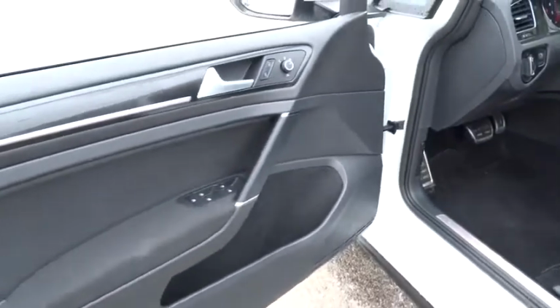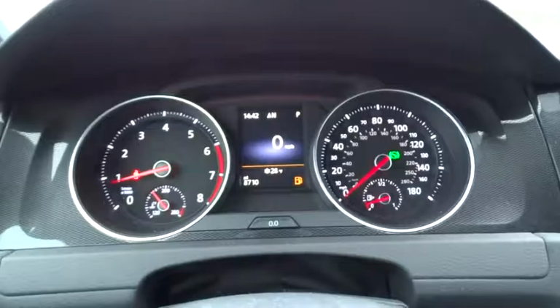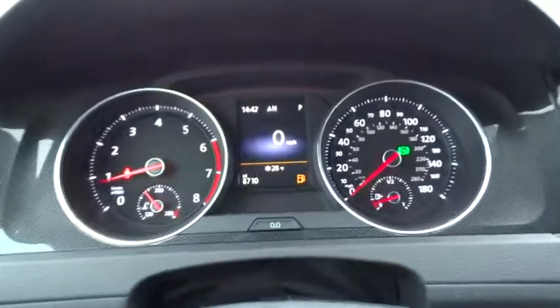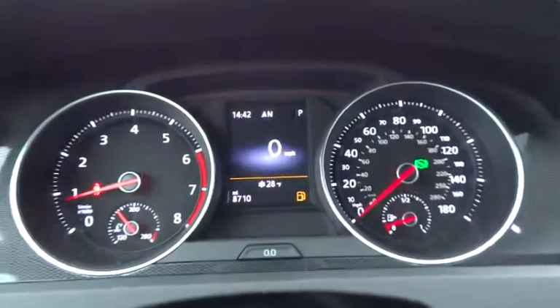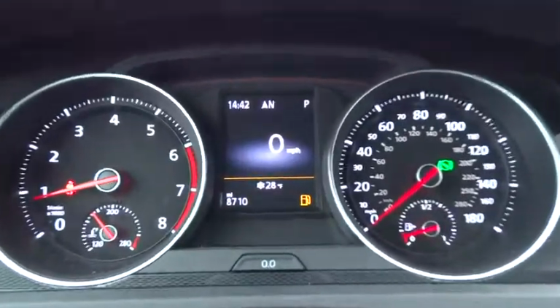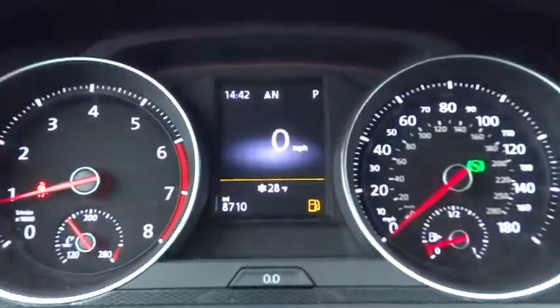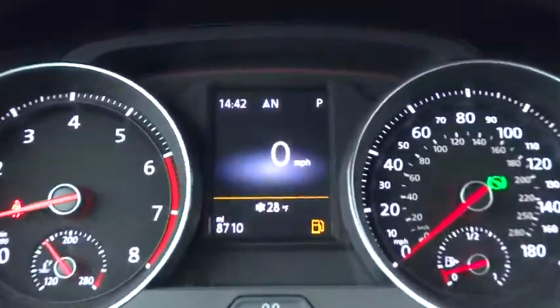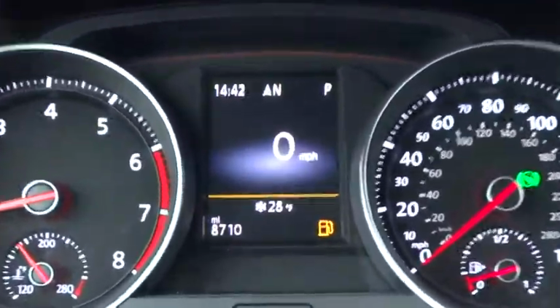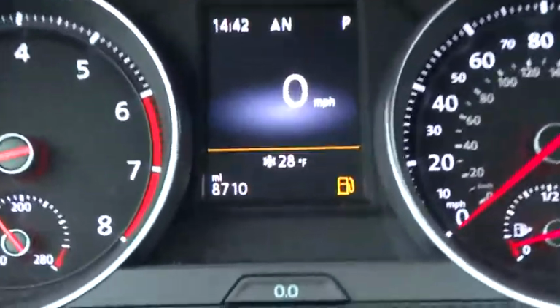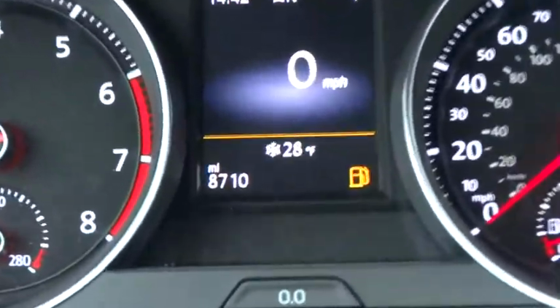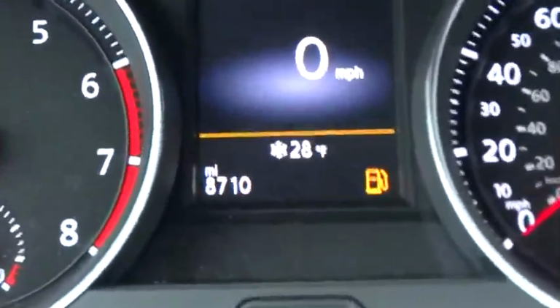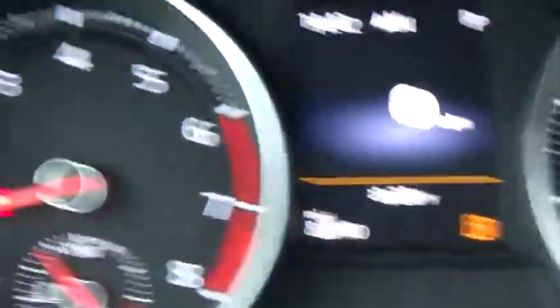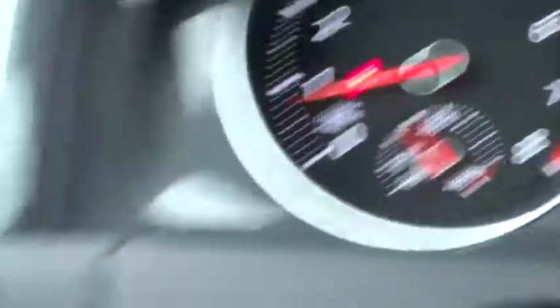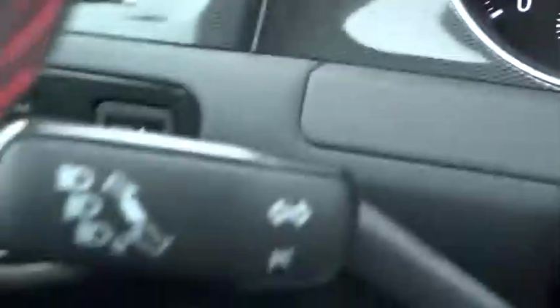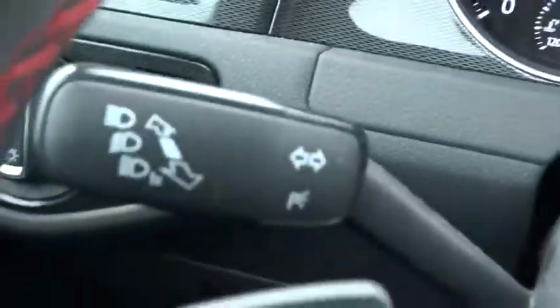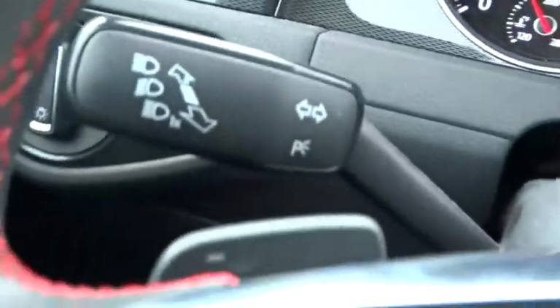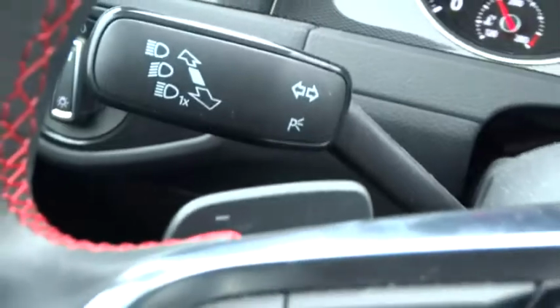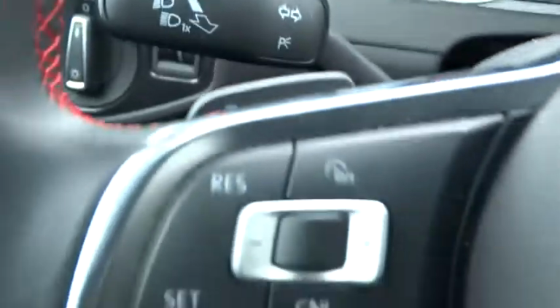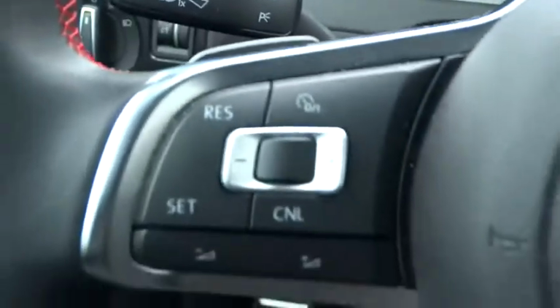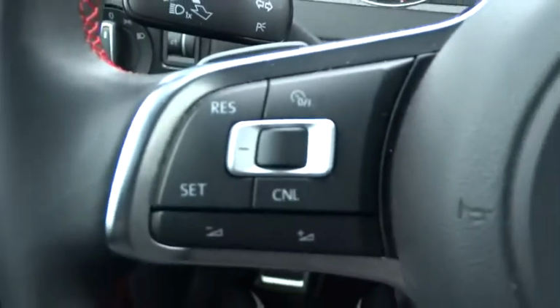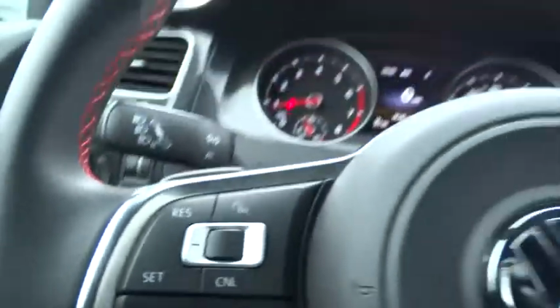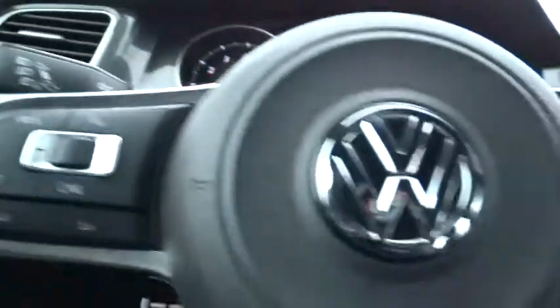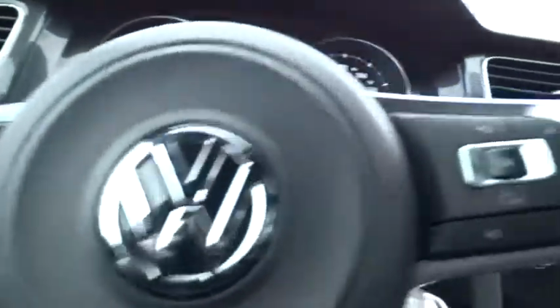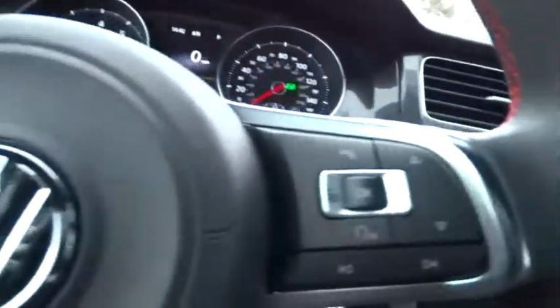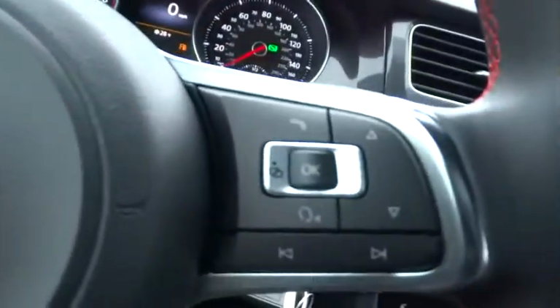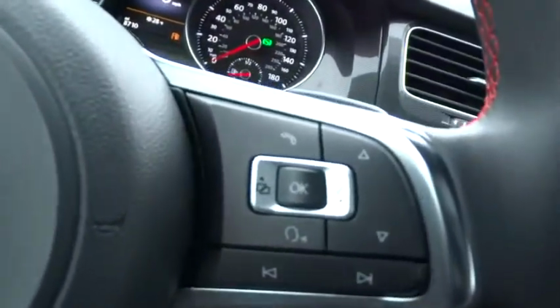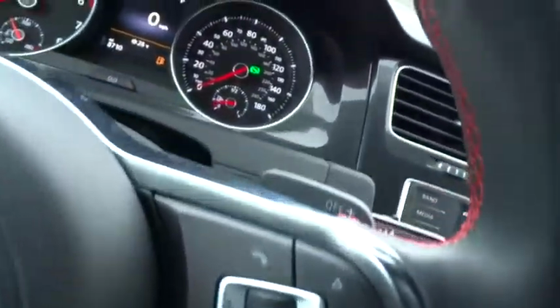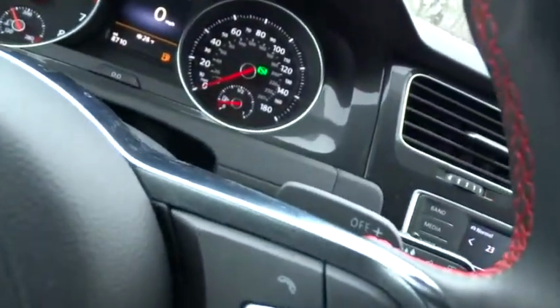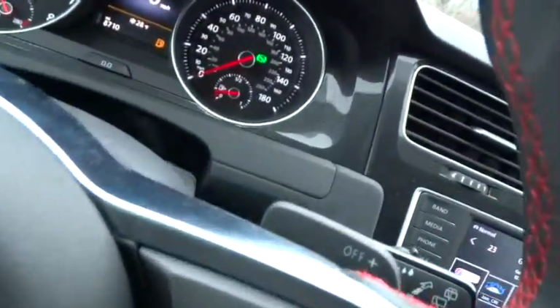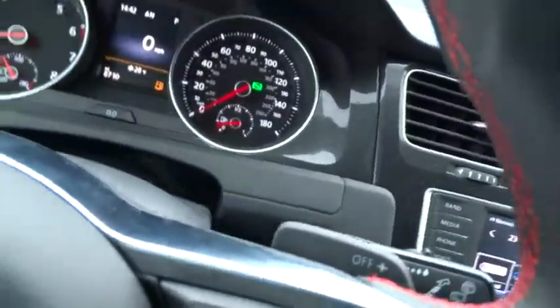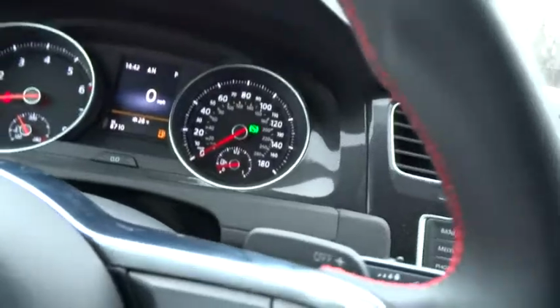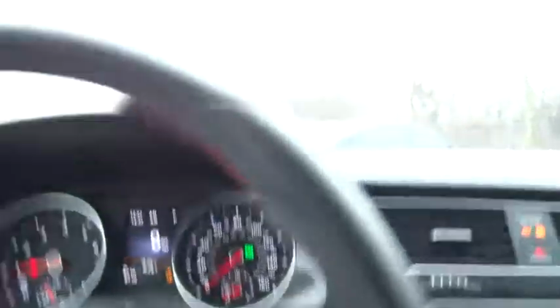Here are some of this vehicle's great options: stability control, traction control, keyless entry, steering wheel audio controls, anti-lock braking system, power passenger seat, and backup camera.